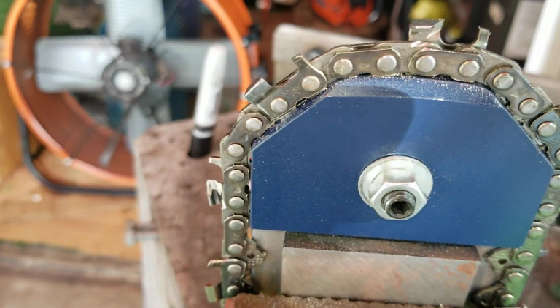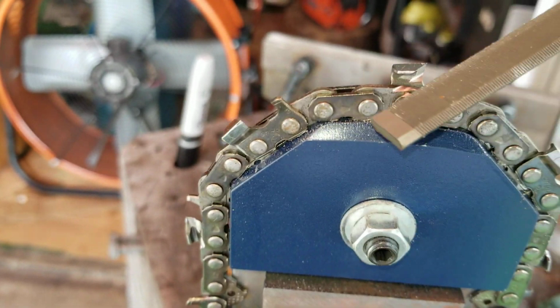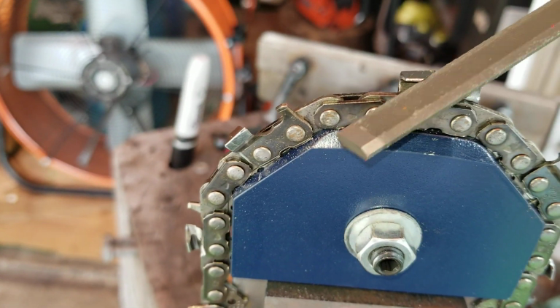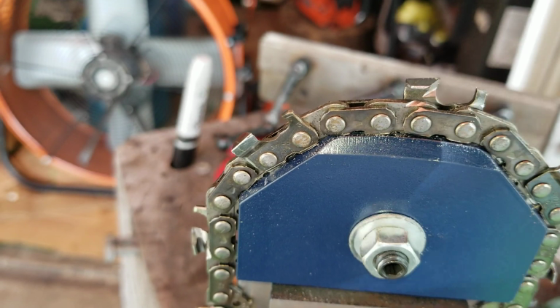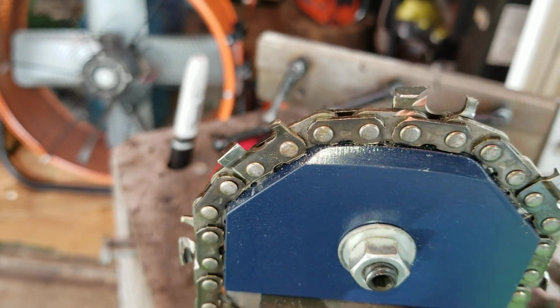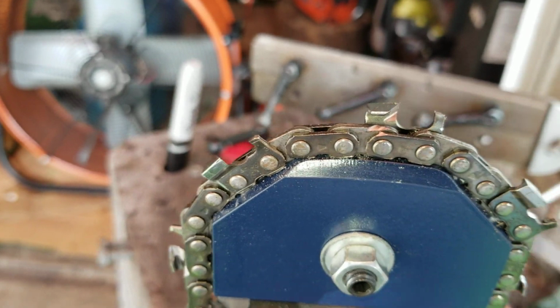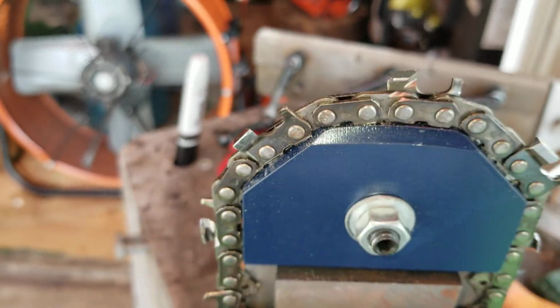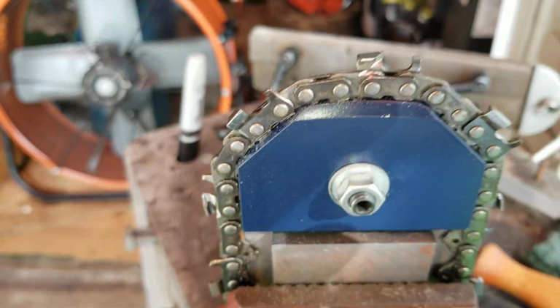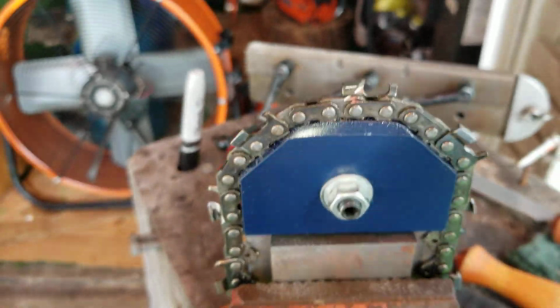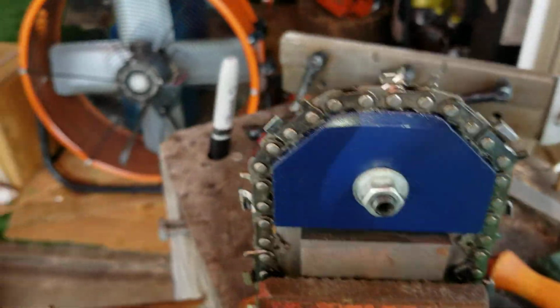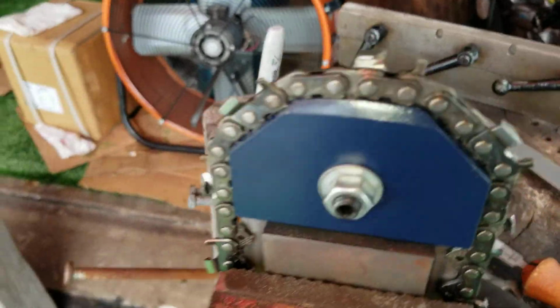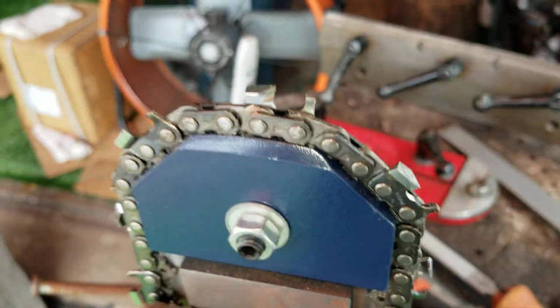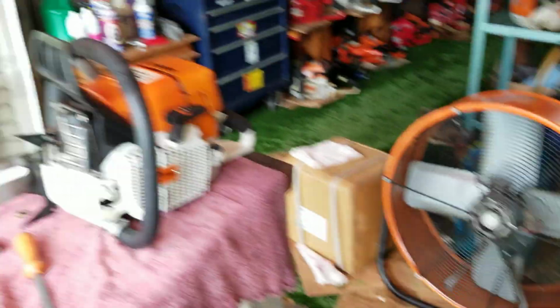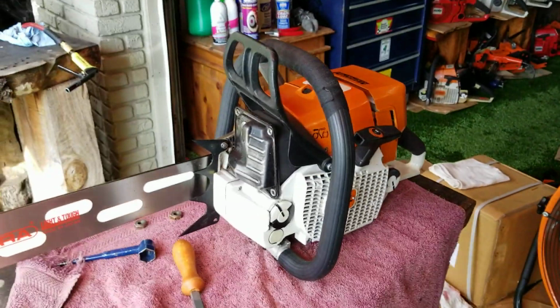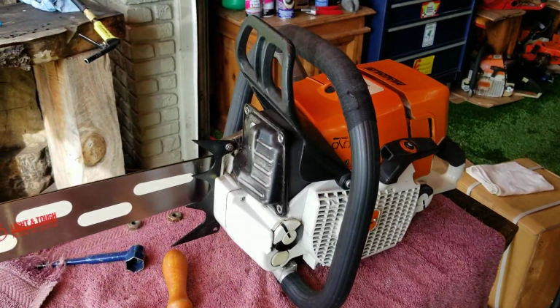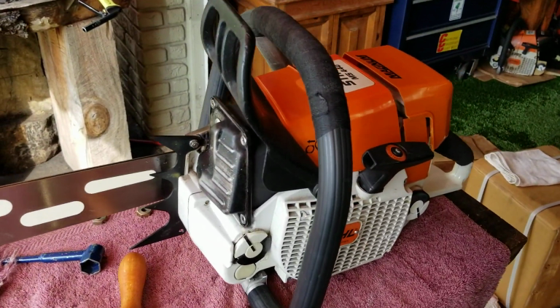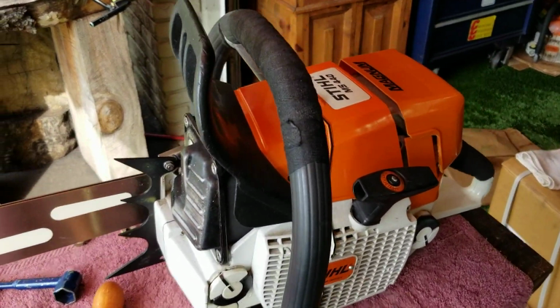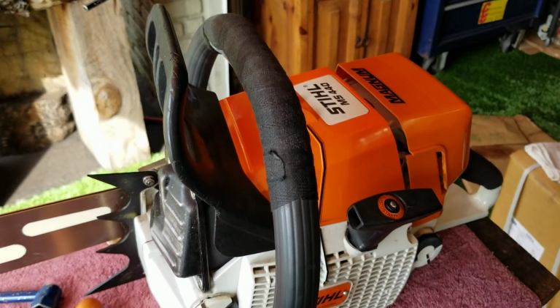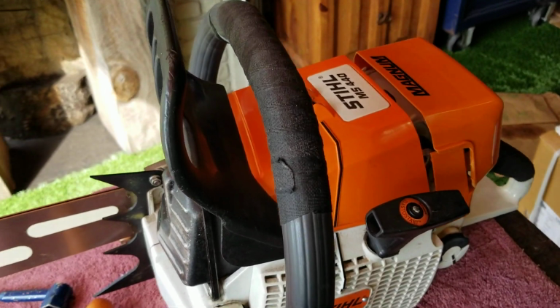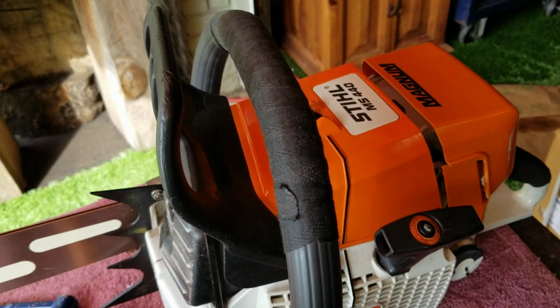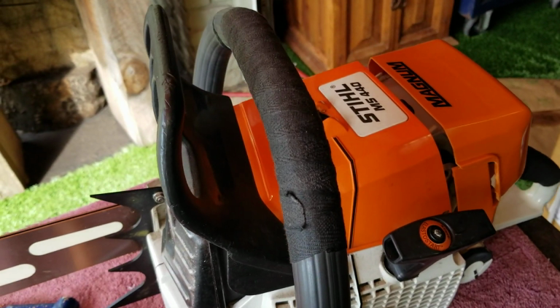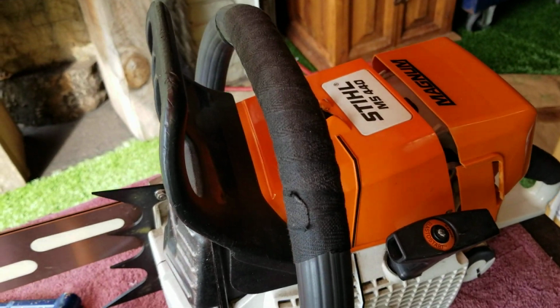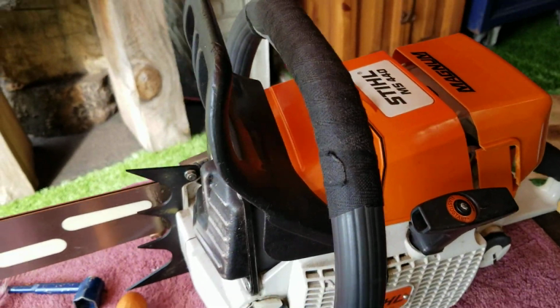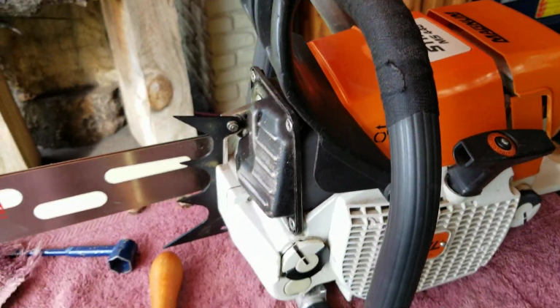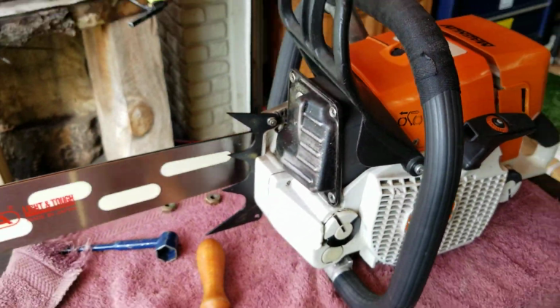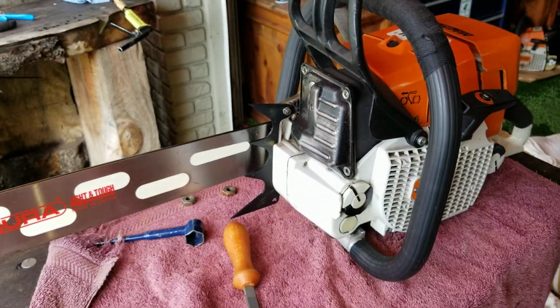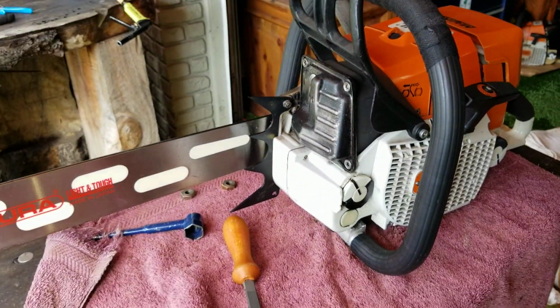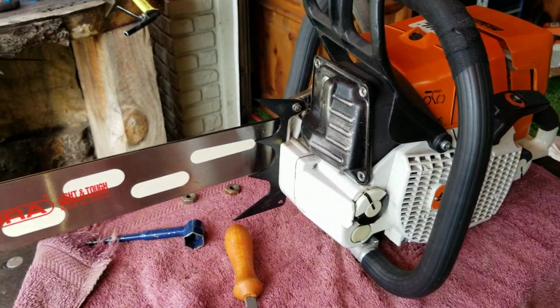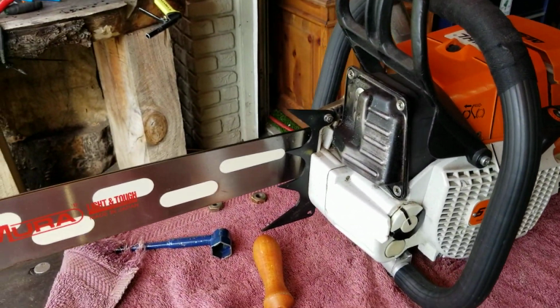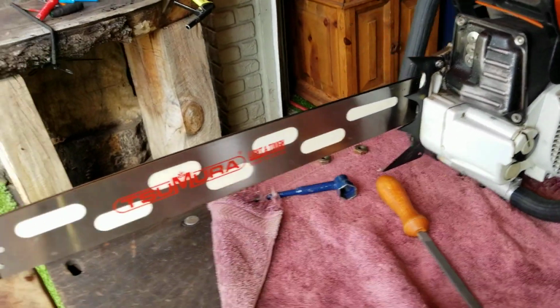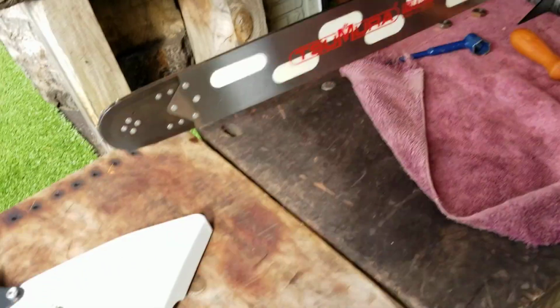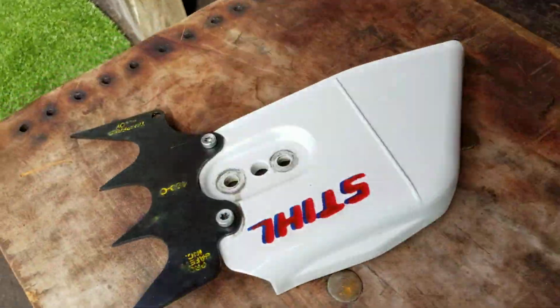Coming in to square file — I've only got one hand, but that's that. And this is the chainsaw that that chain's going on: a 440 with a 460 cylinder. This thing runs really well.